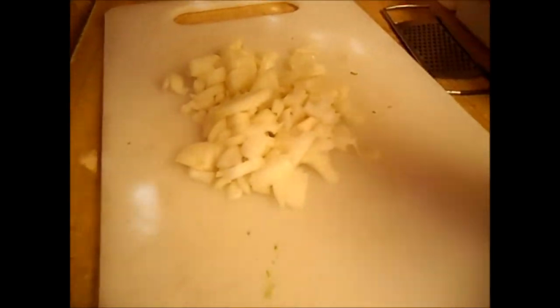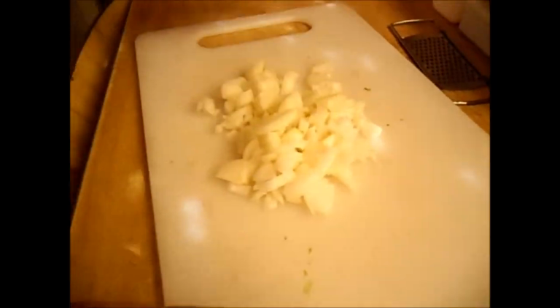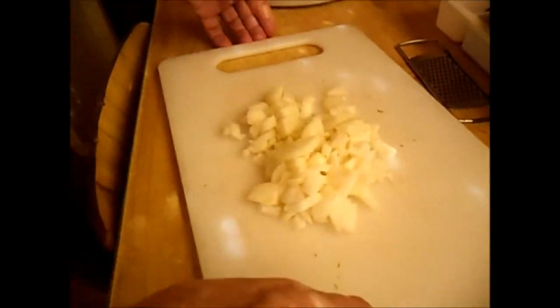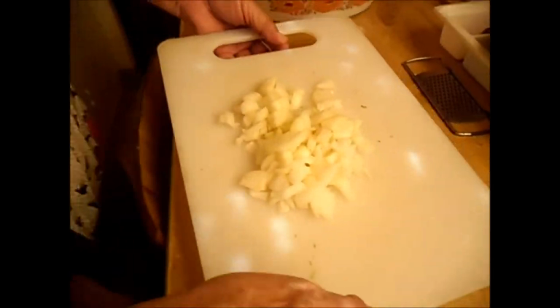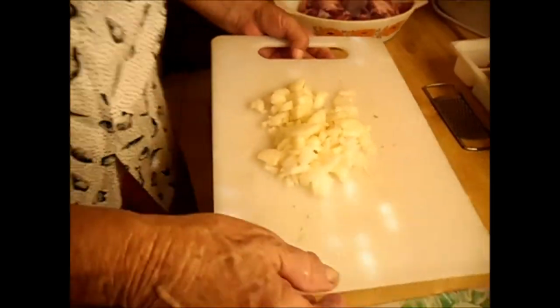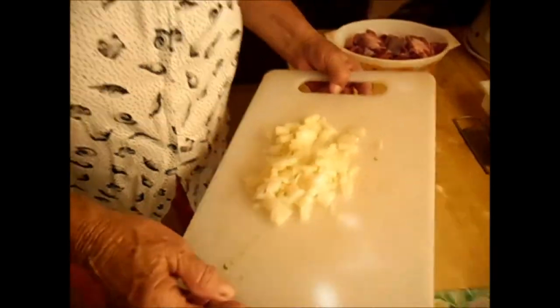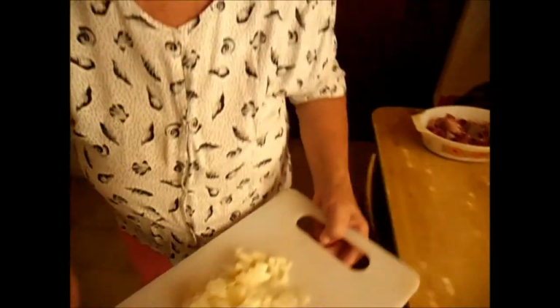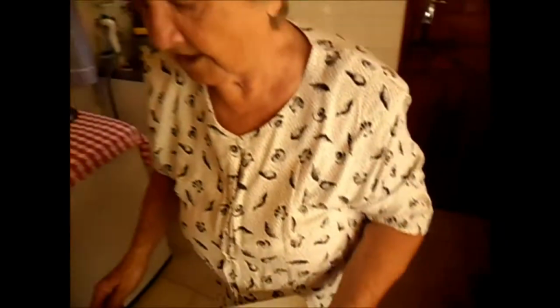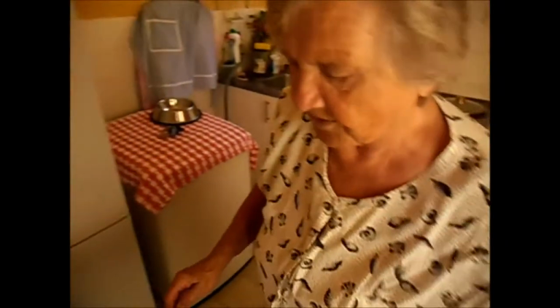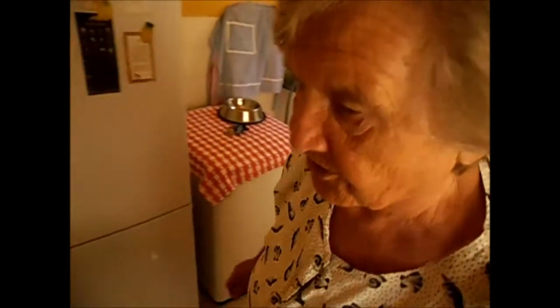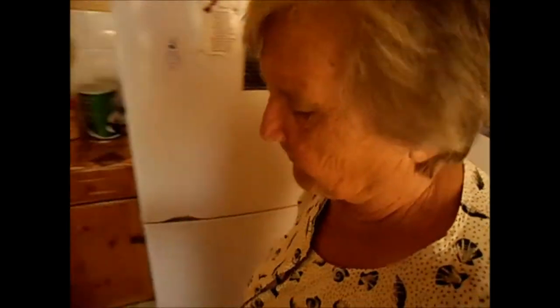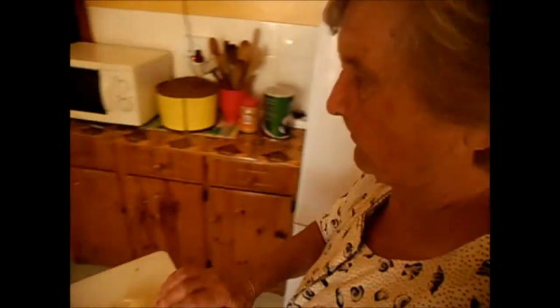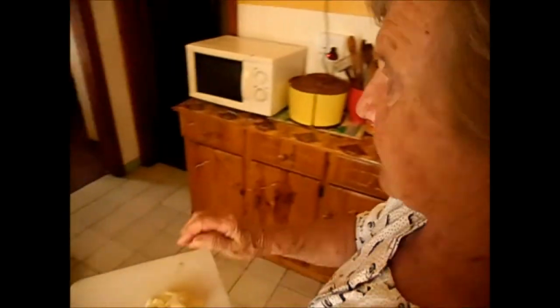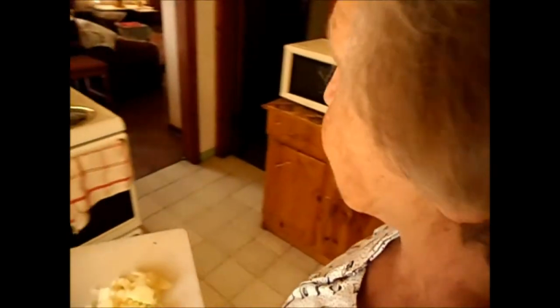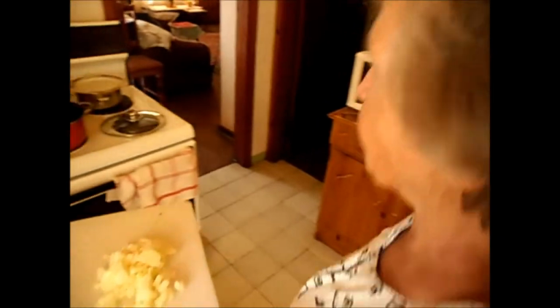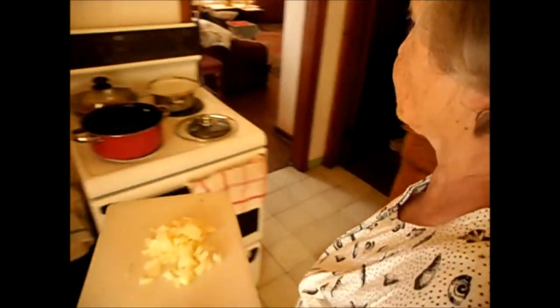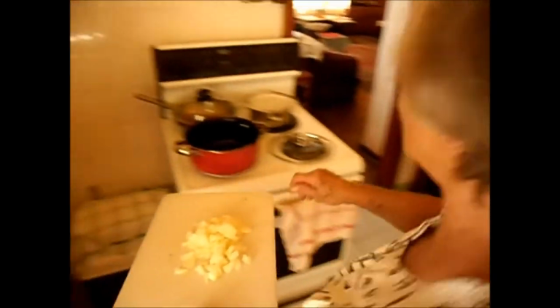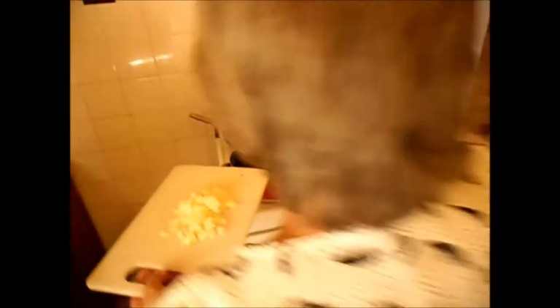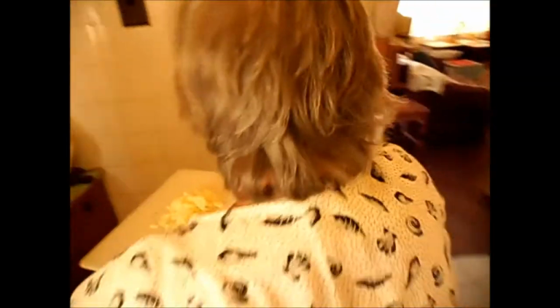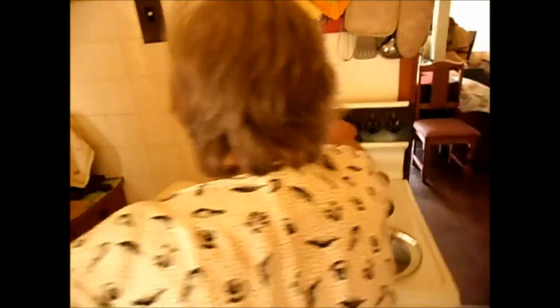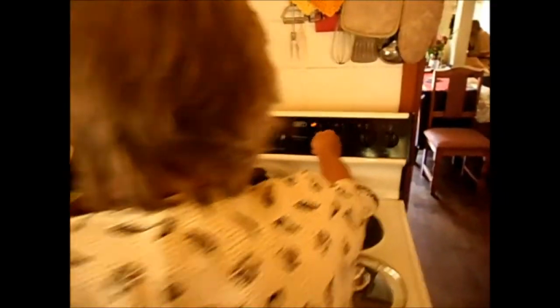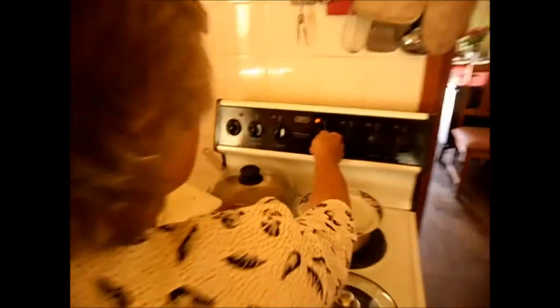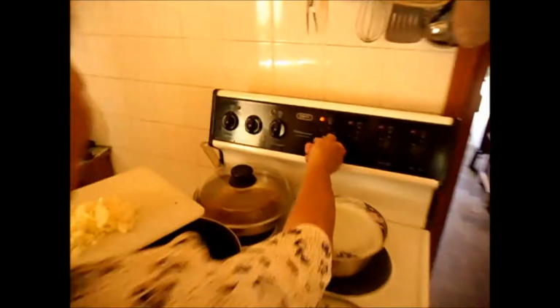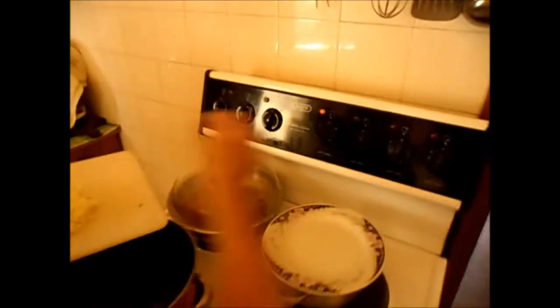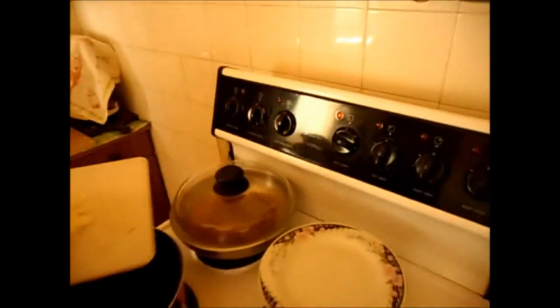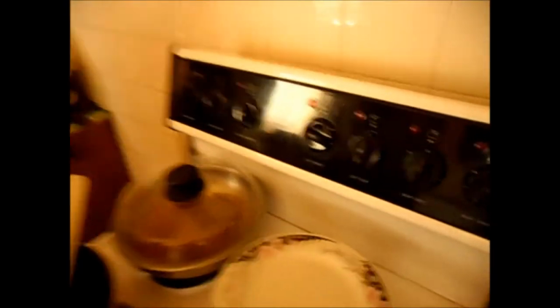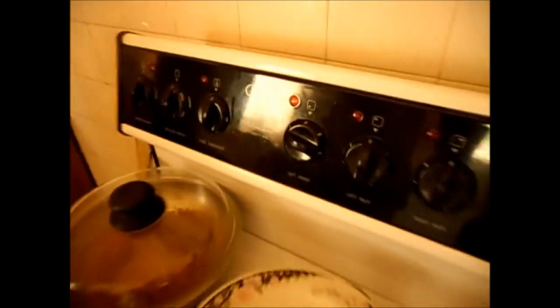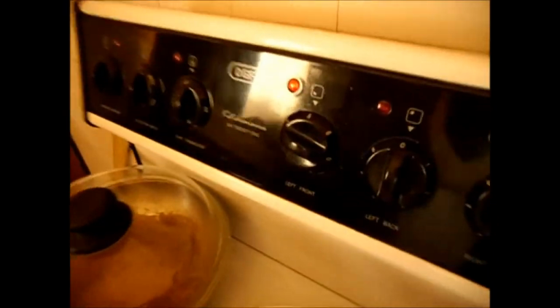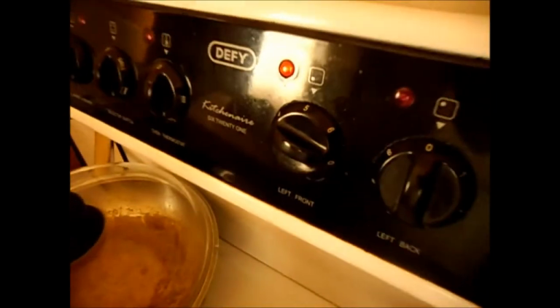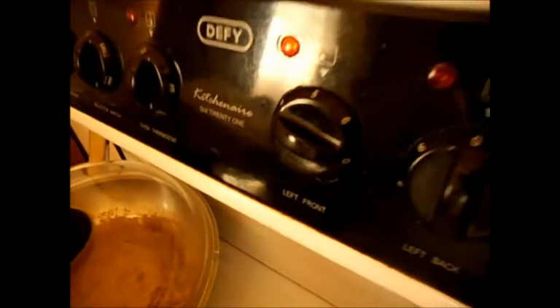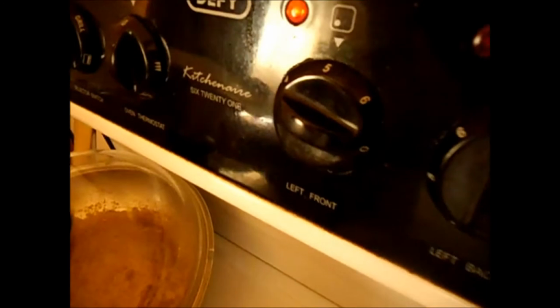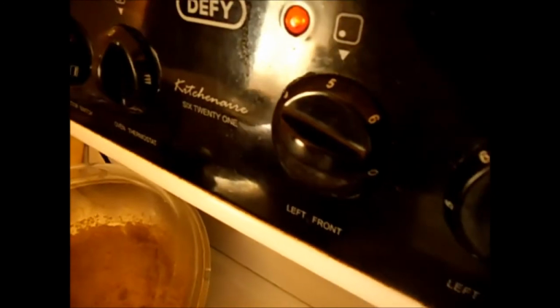The garlic I'll add later. And the tomato. Switch on the stove, number 5. I must braise the onions.